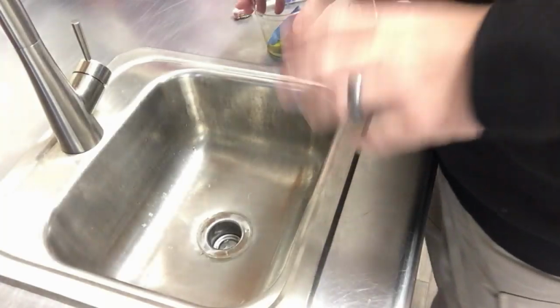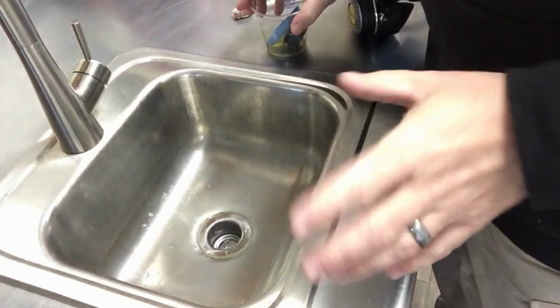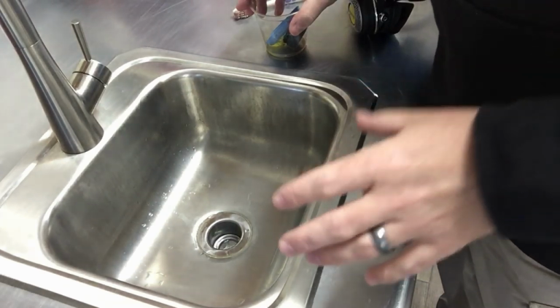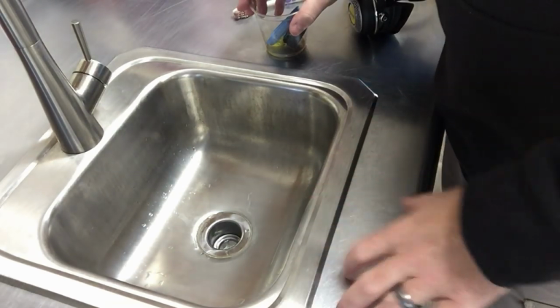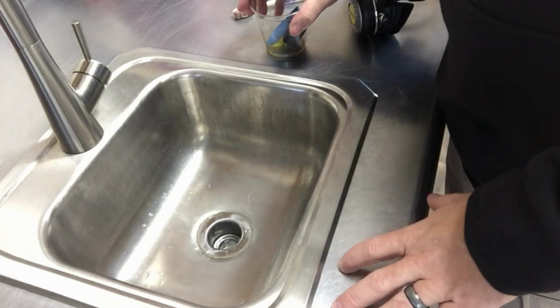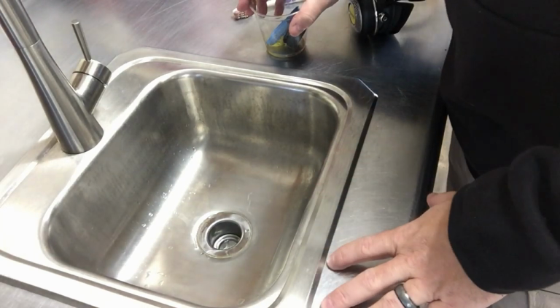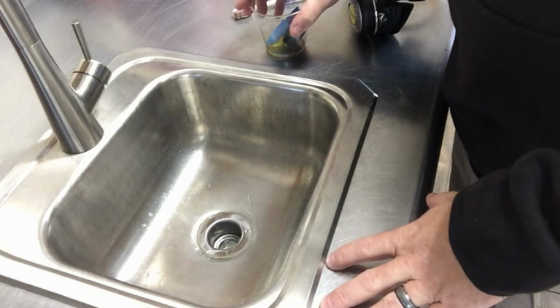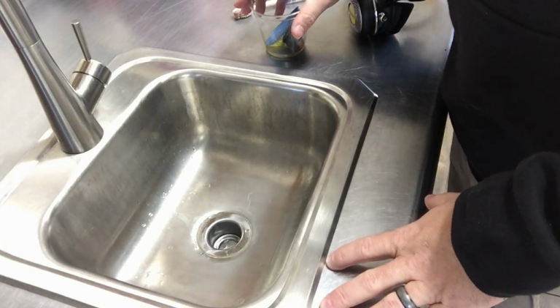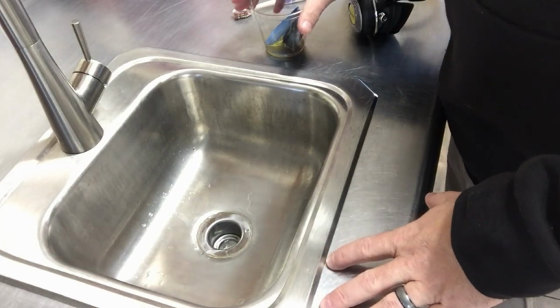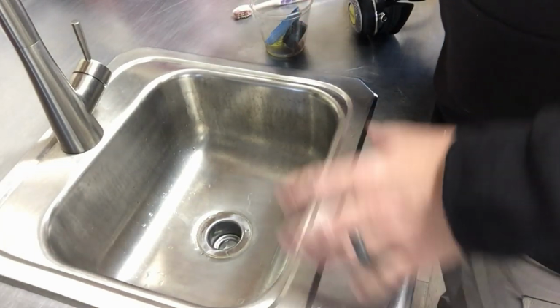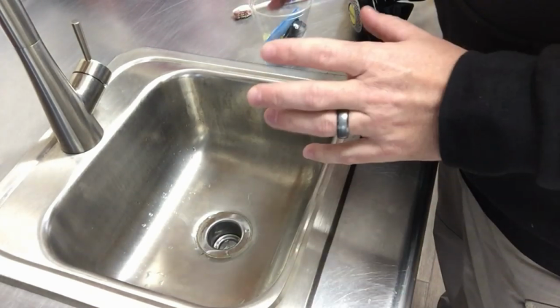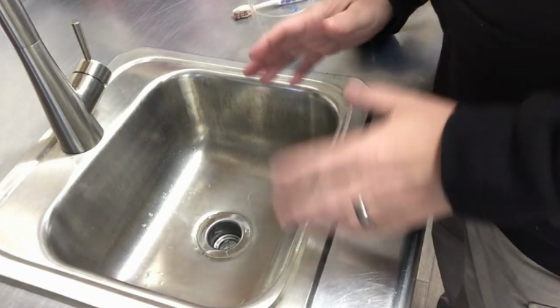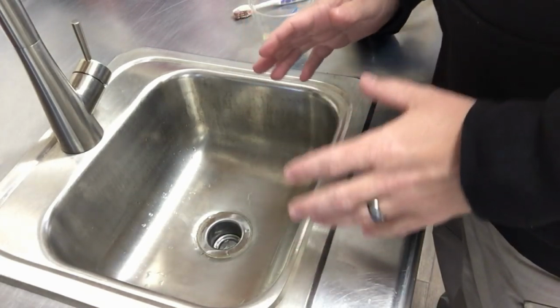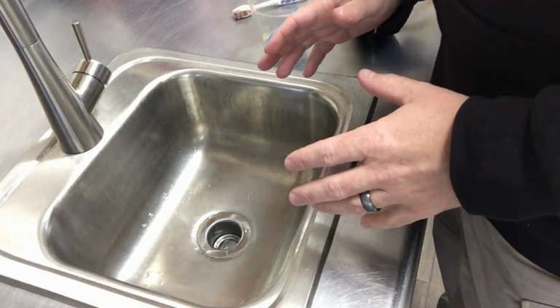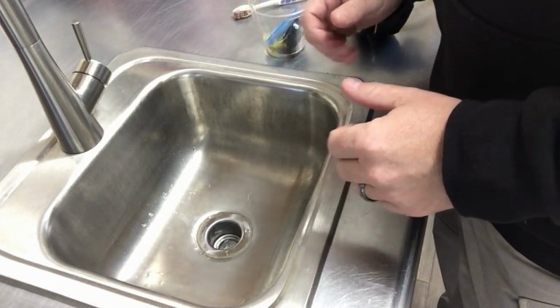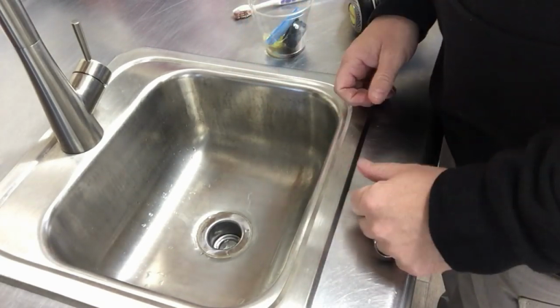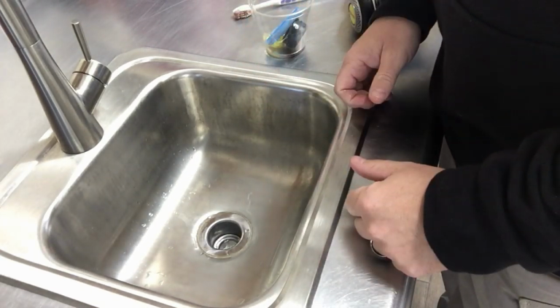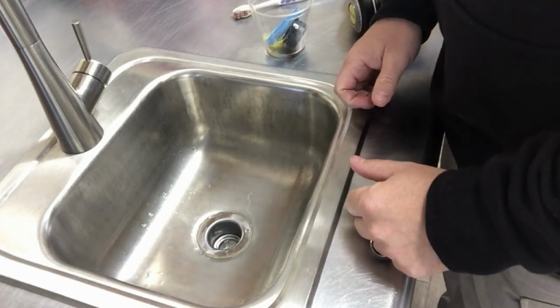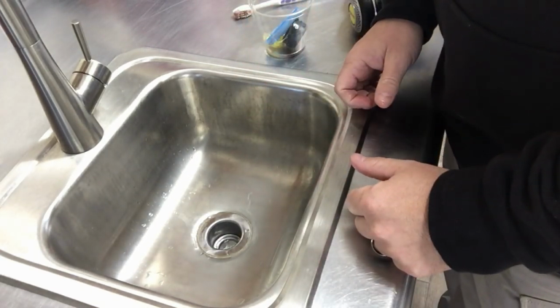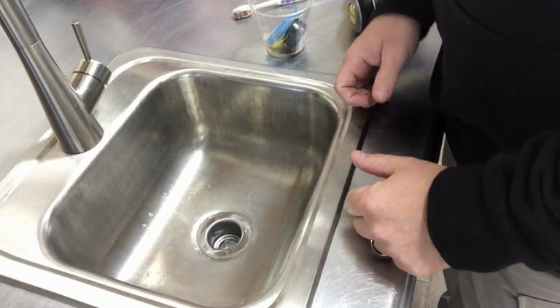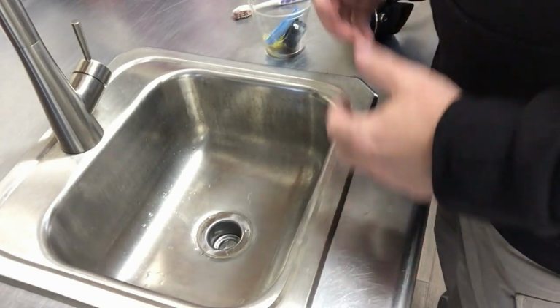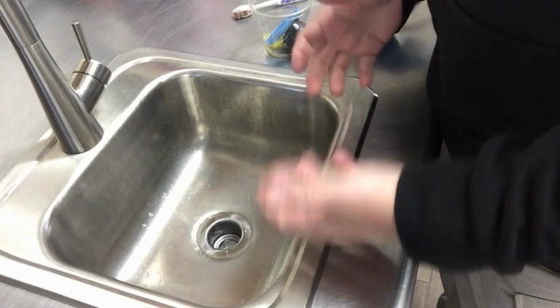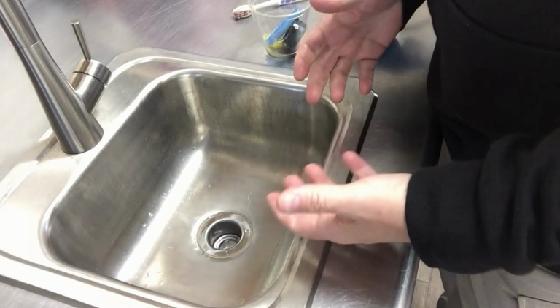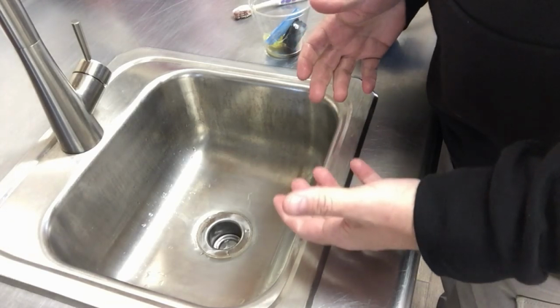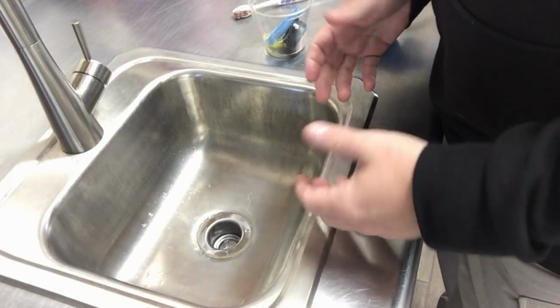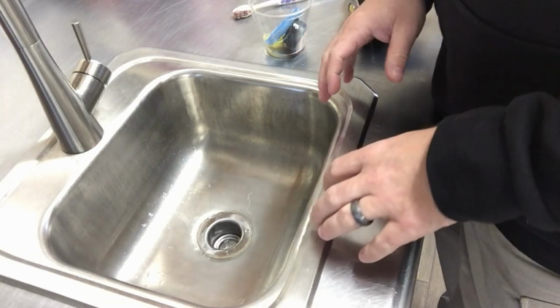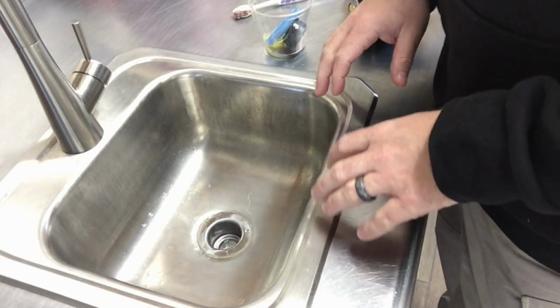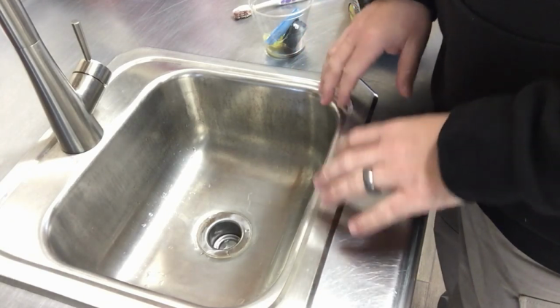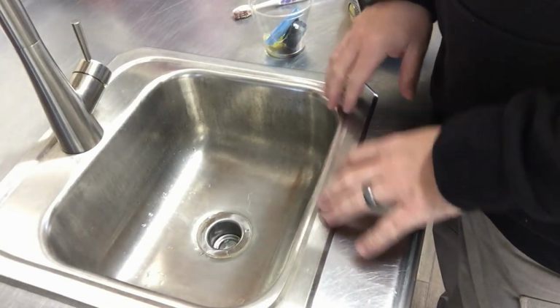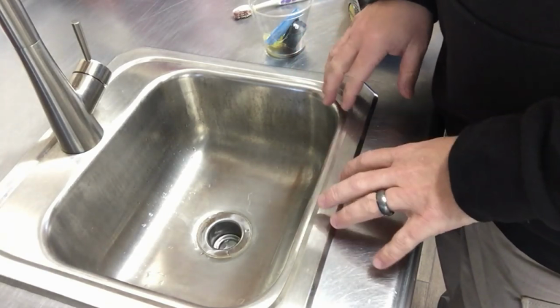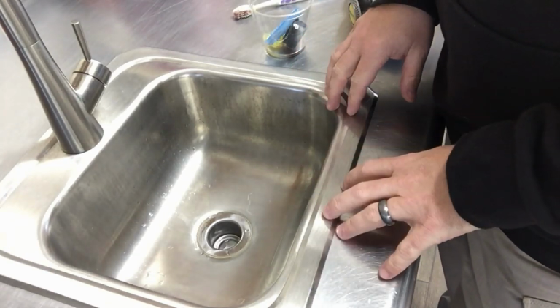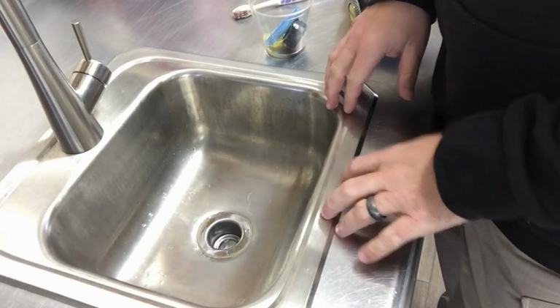What's up guys, it's Veronica here from Lake Hickory Scuba and Marina. I want to make a really quick video about cleaning out your regs and your dive gear in general after every single dive.